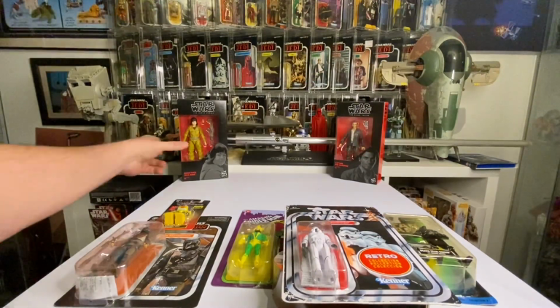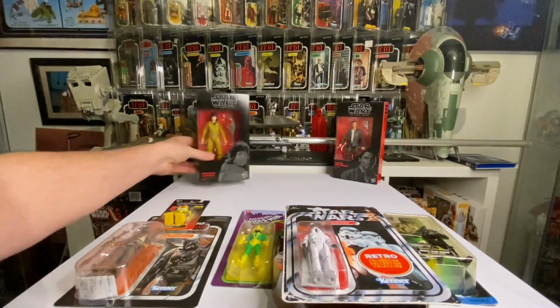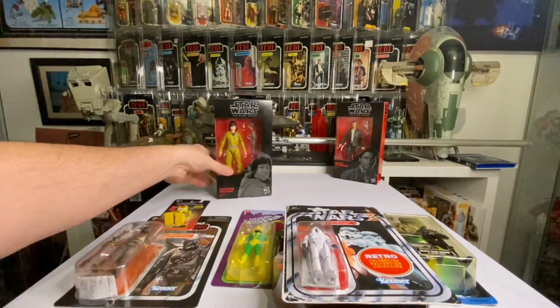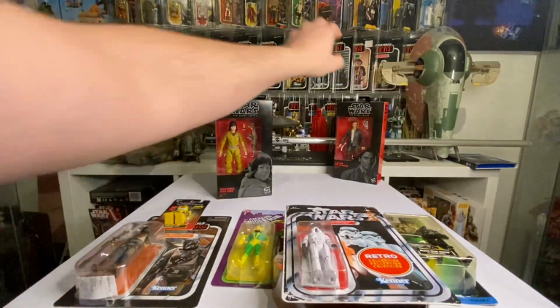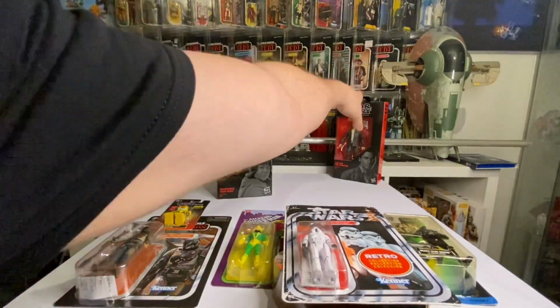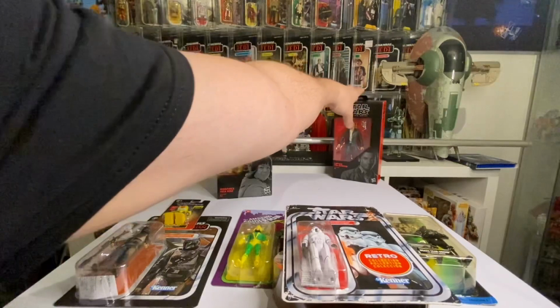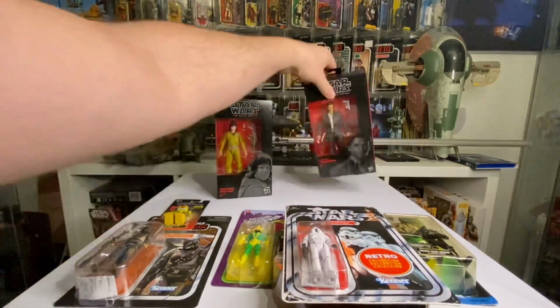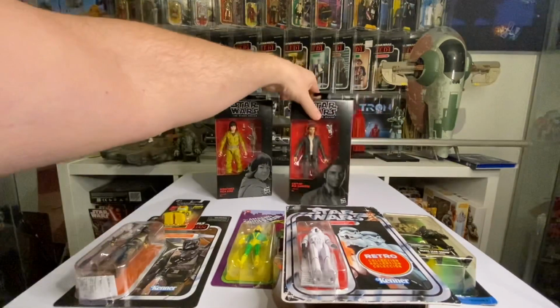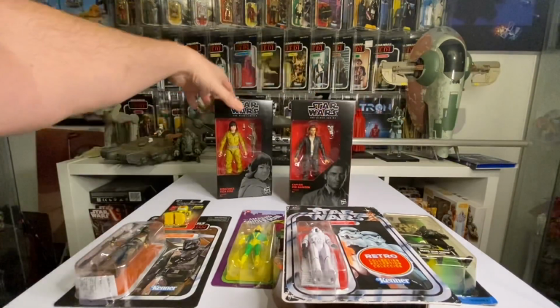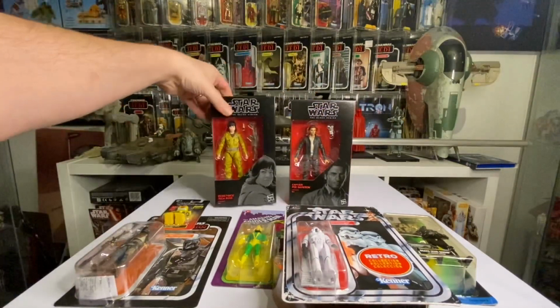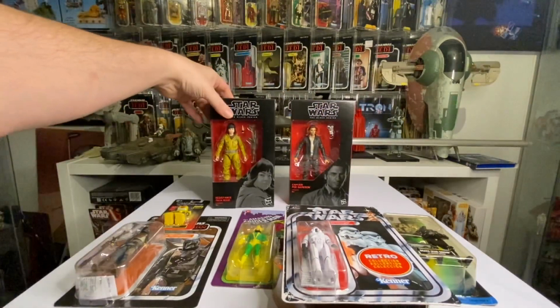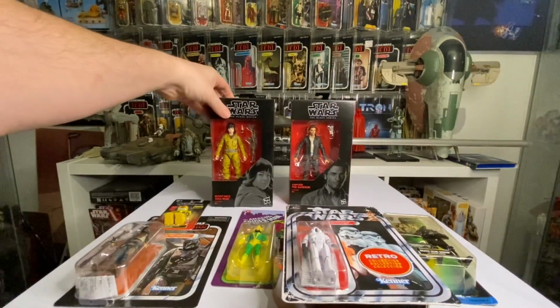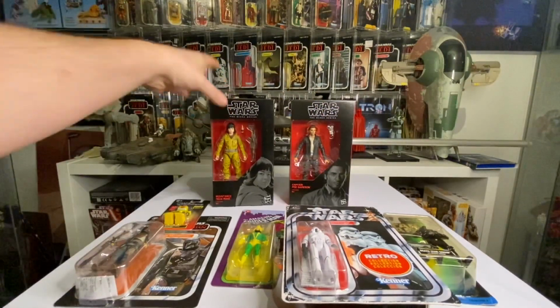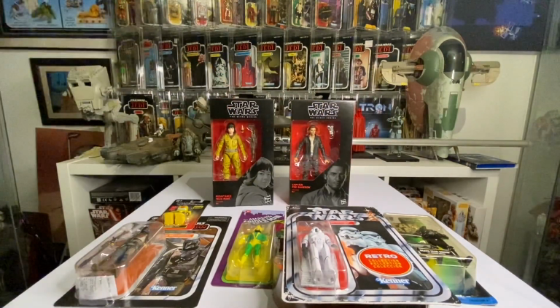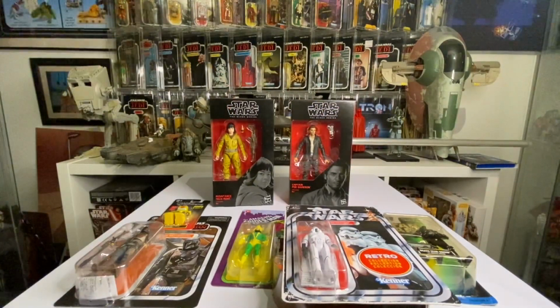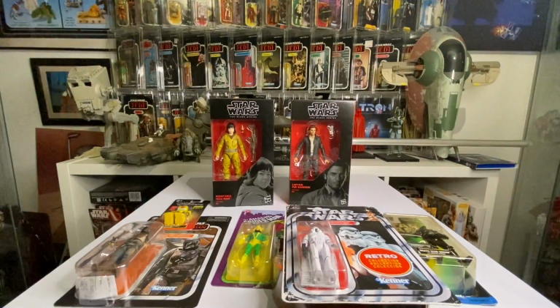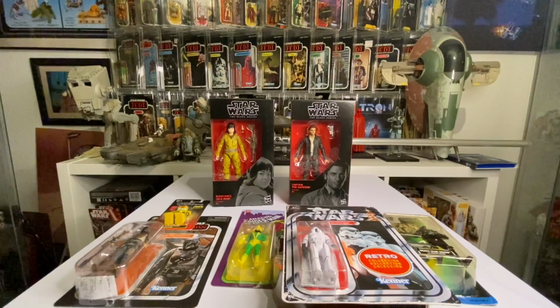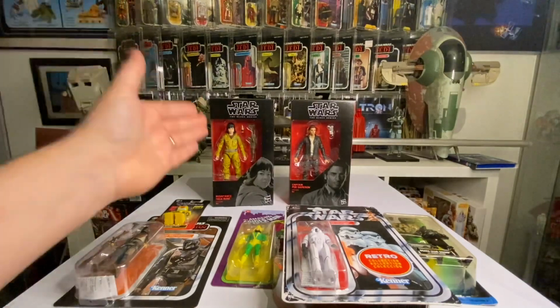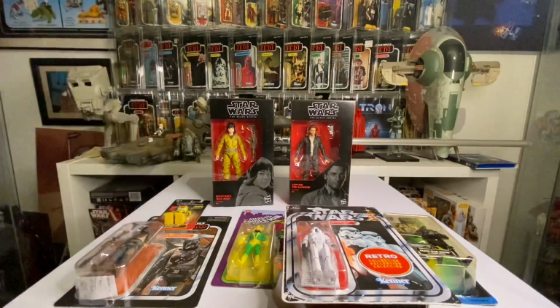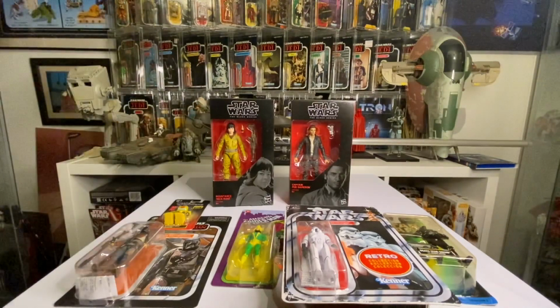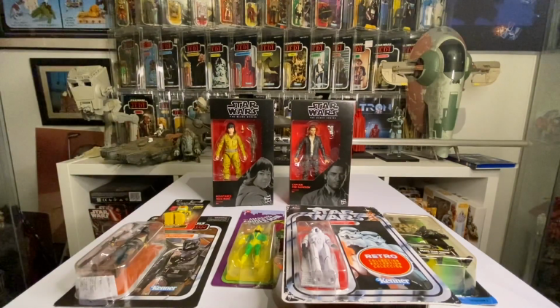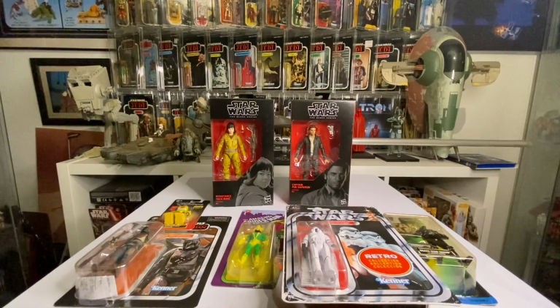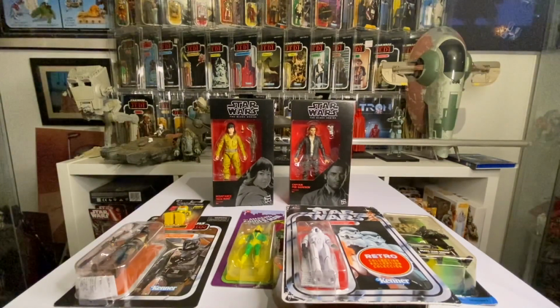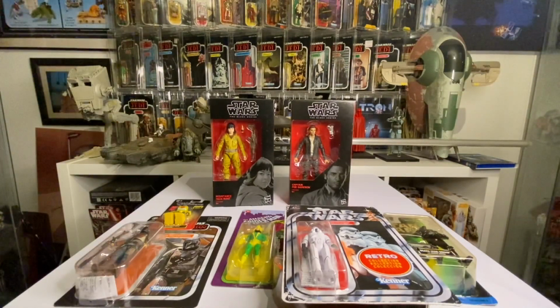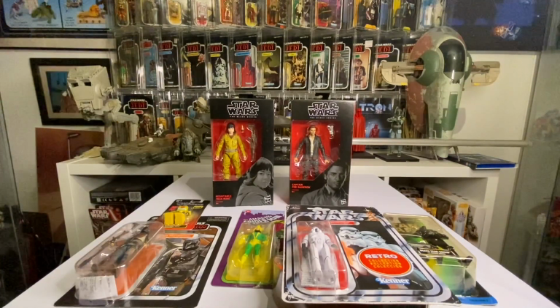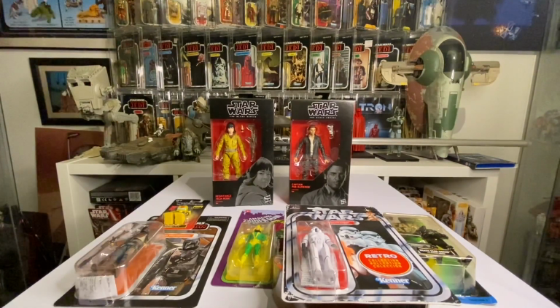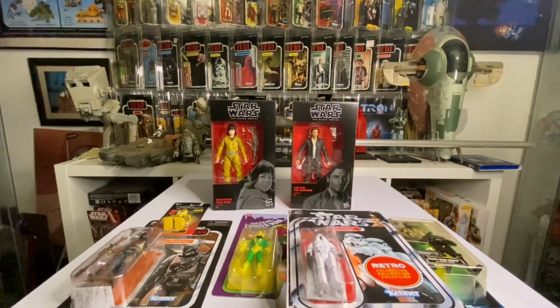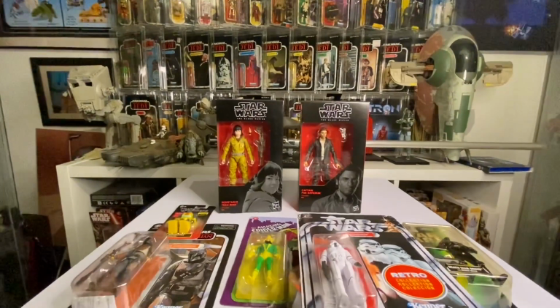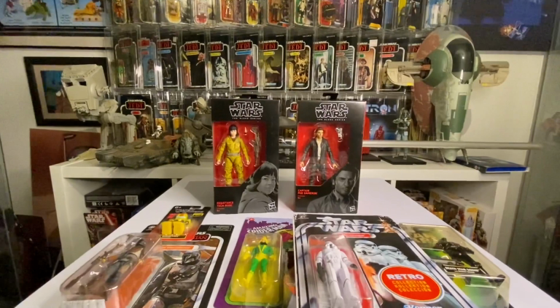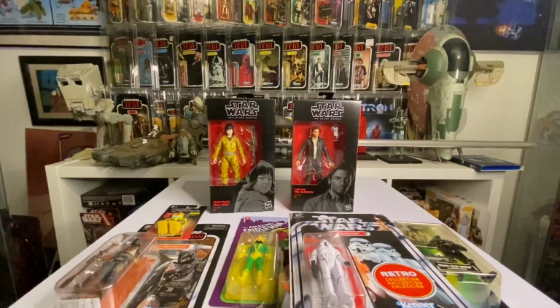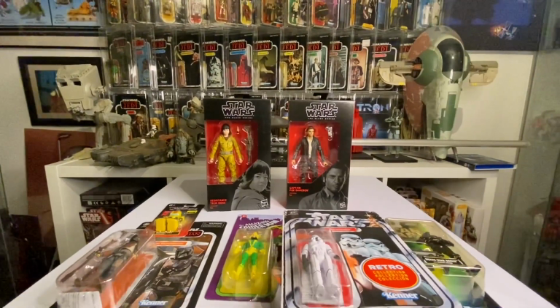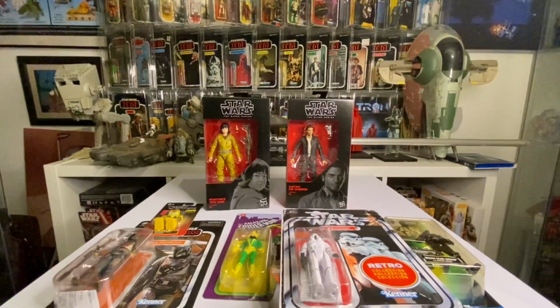And it wouldn't be any giveaway without a couple of booby prizes! So we've got a Rose and we've got a Poe — someone must want a Rose and a Poe out there... probably not, but there you go!